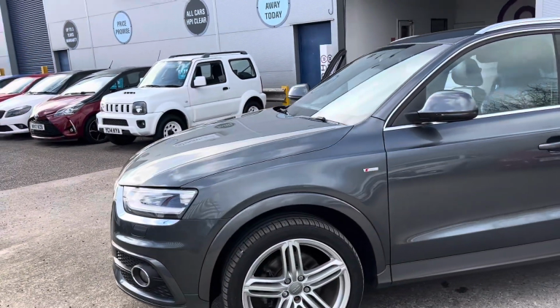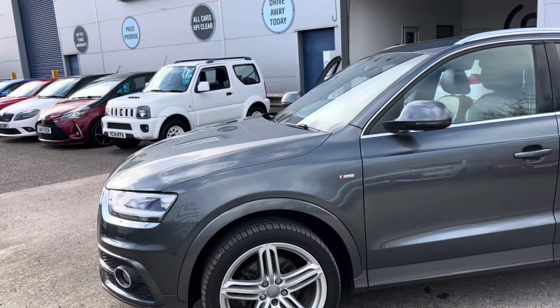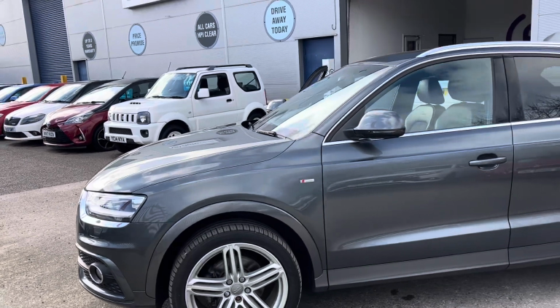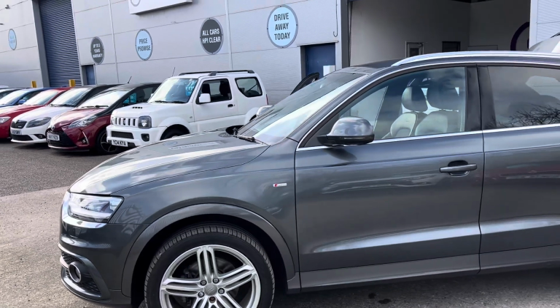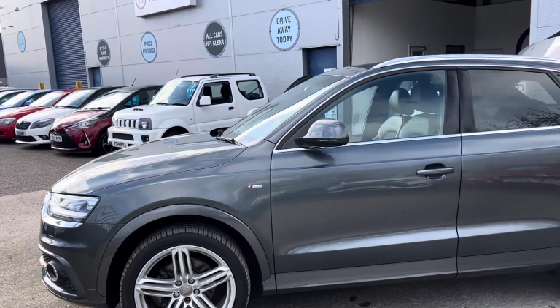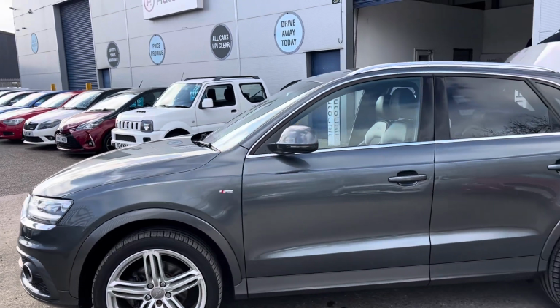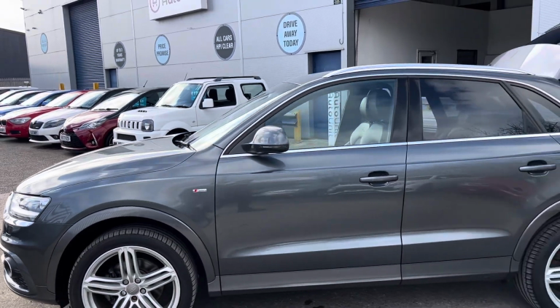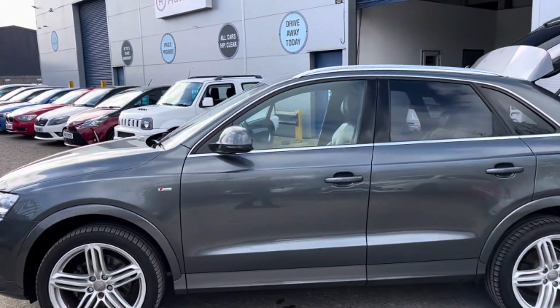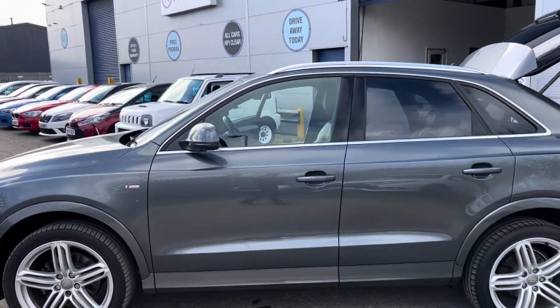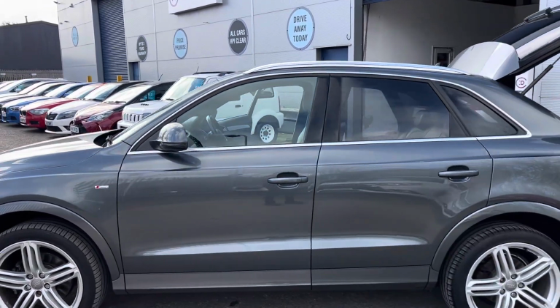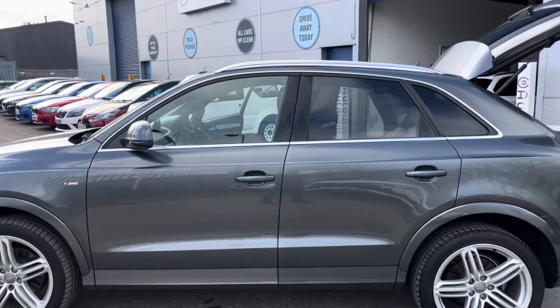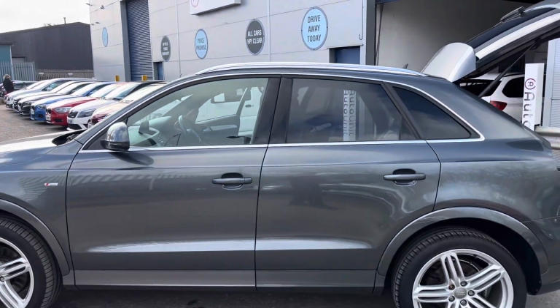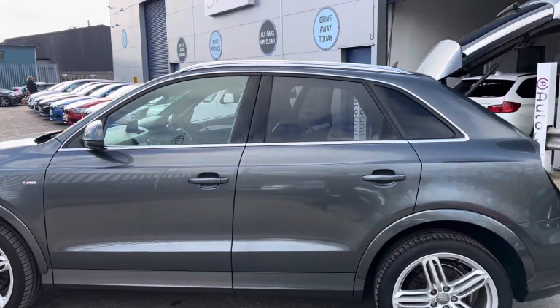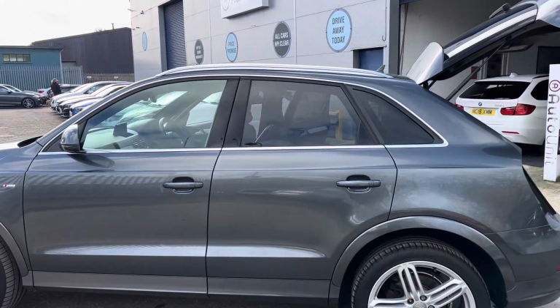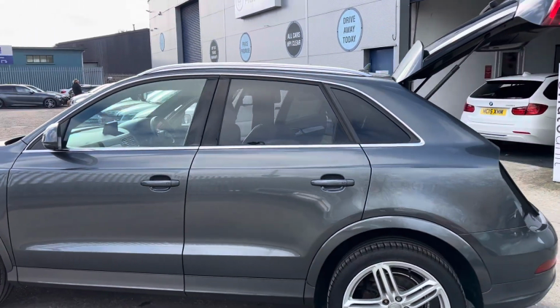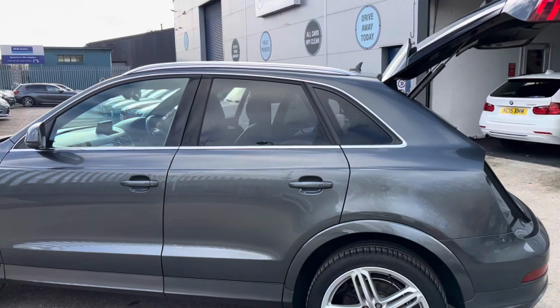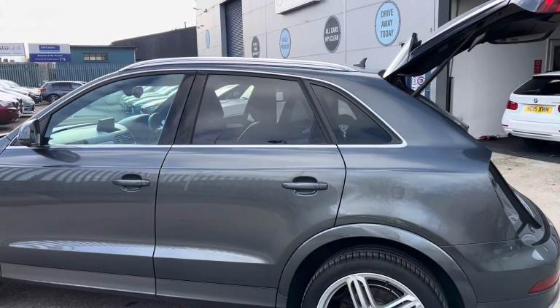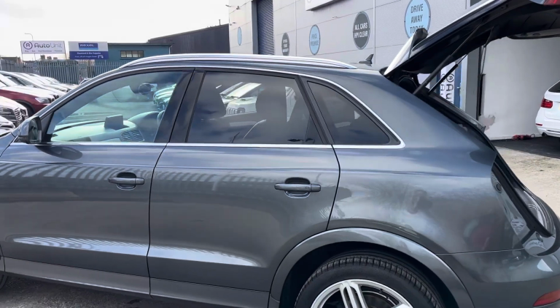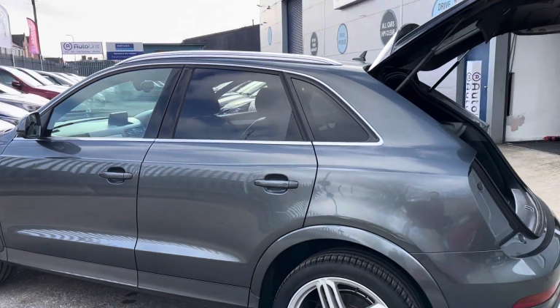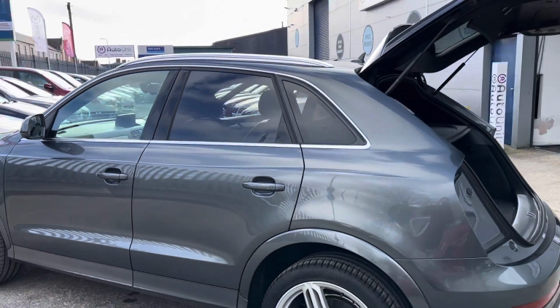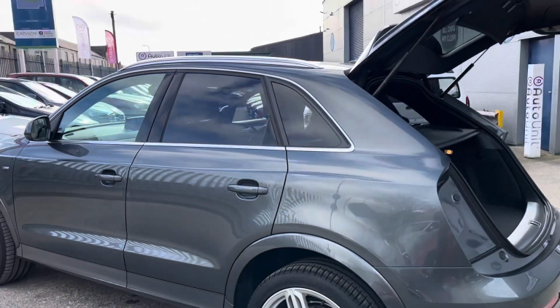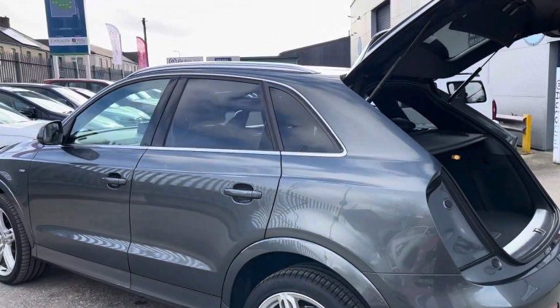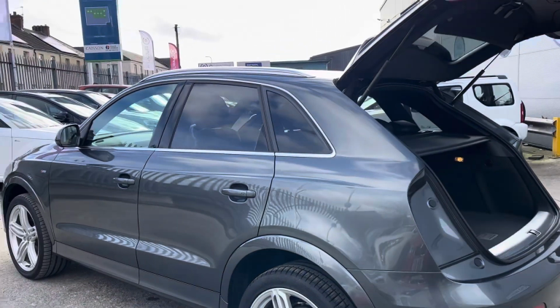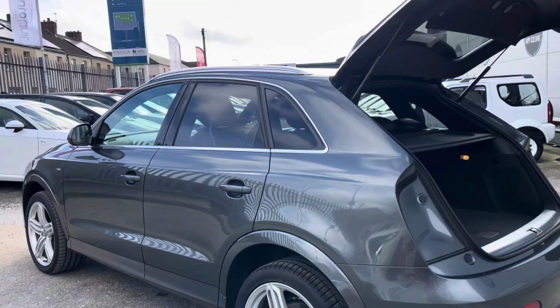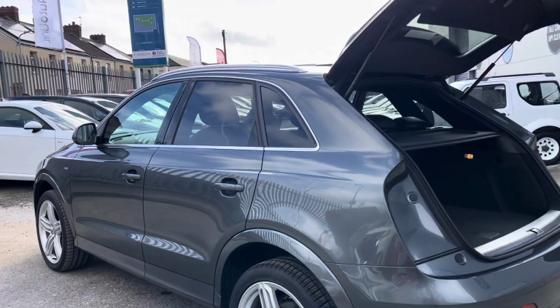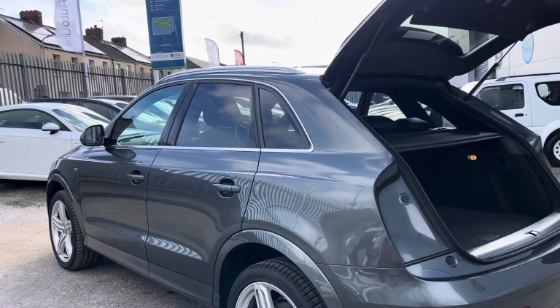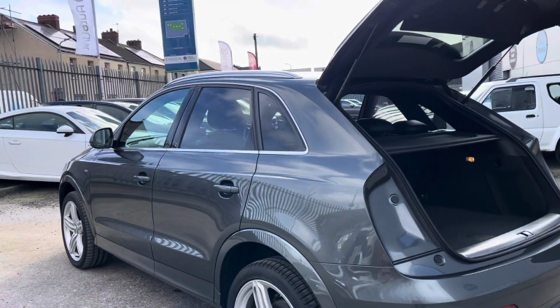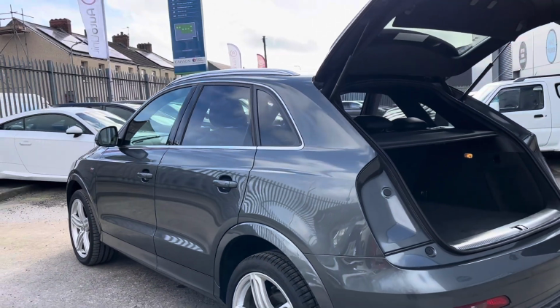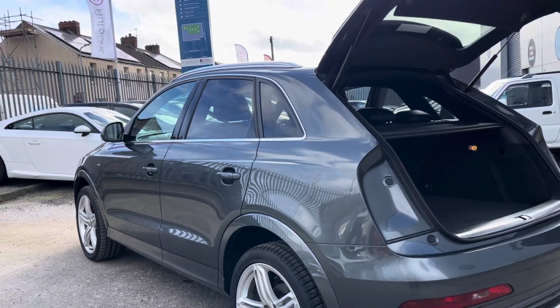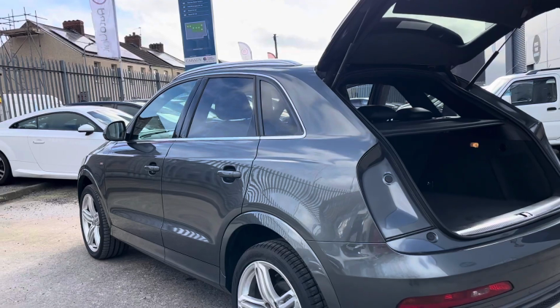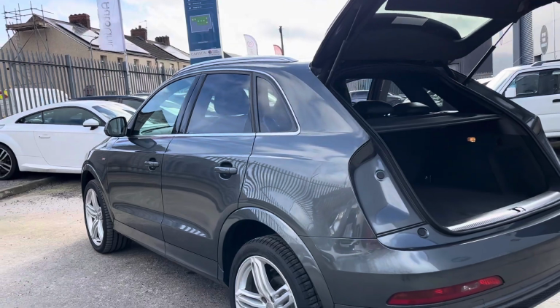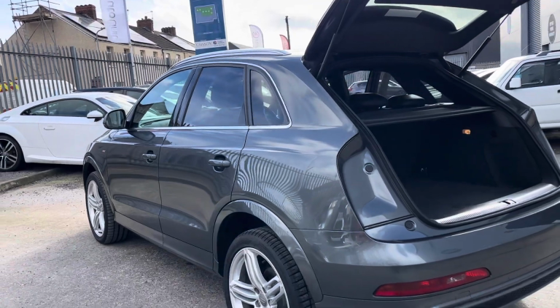We've got sporty alloy wheels and it's finished in a lovely metallic grey with the sporty silver on the roof rails and around the window line. If we look down the side of the car you'll see there's no nasty dinks or dents.